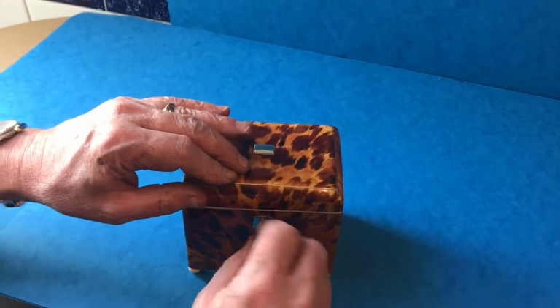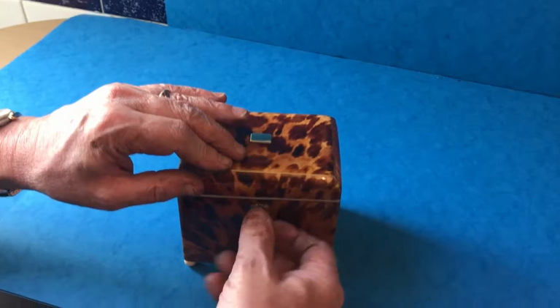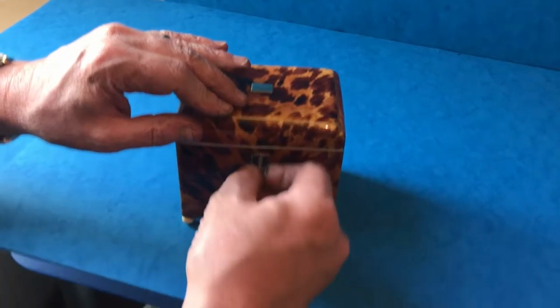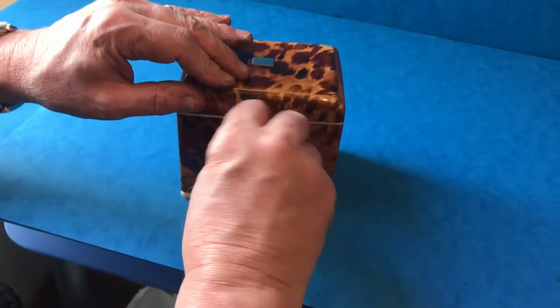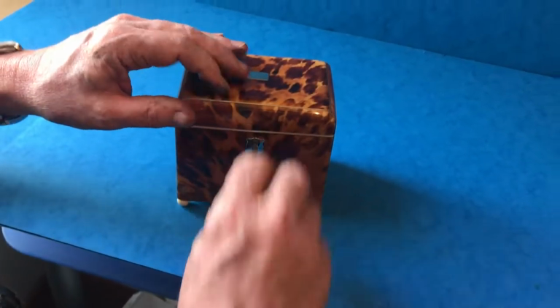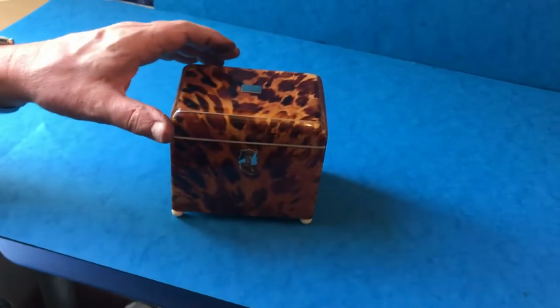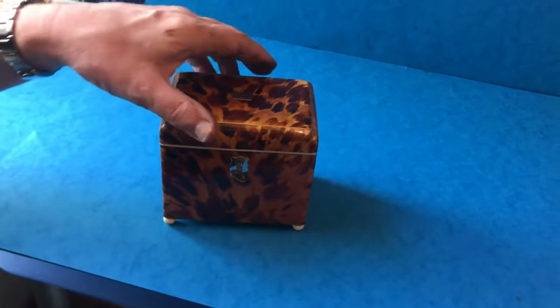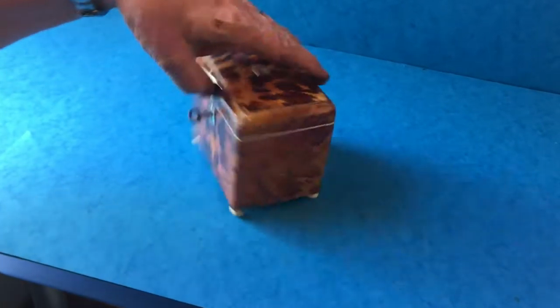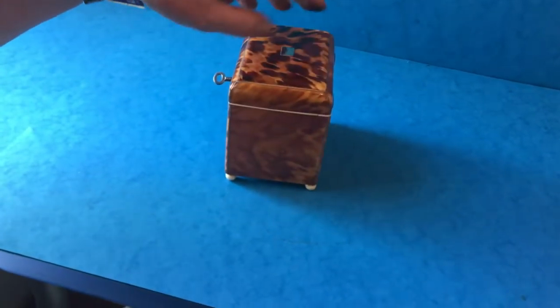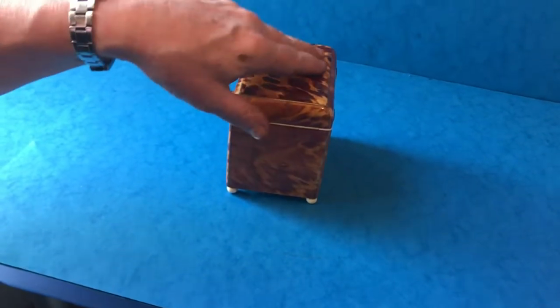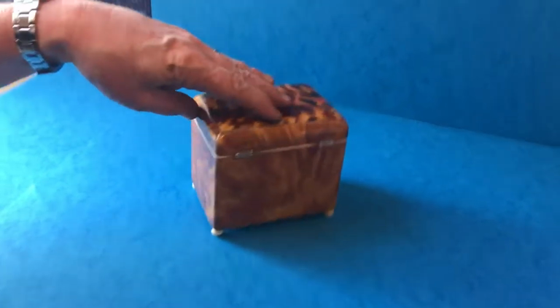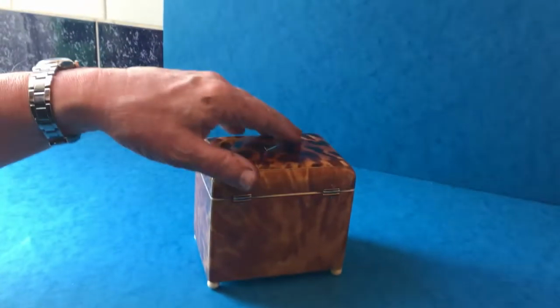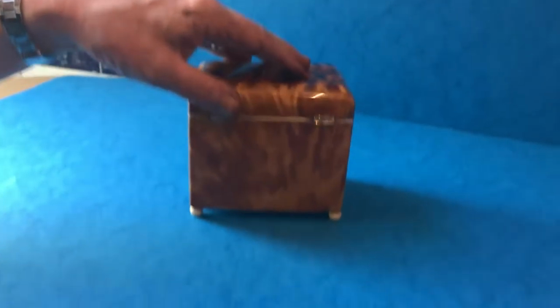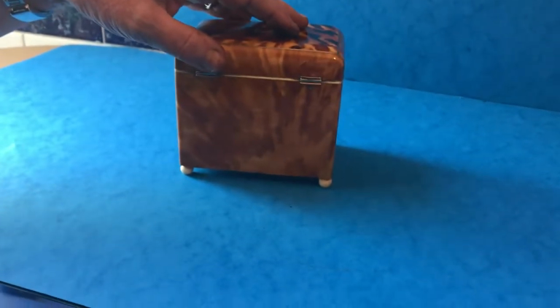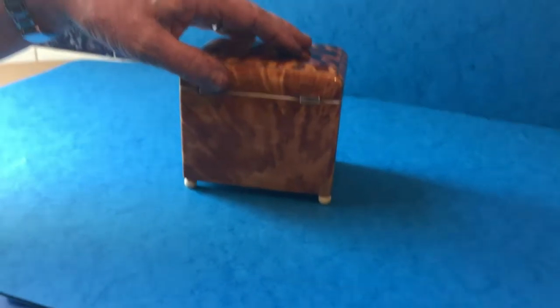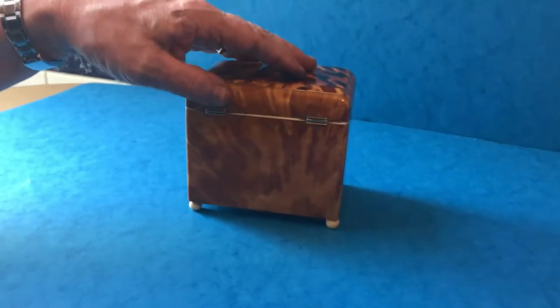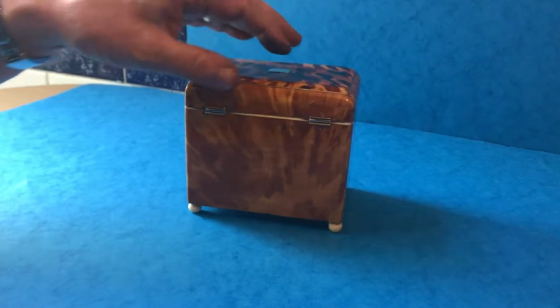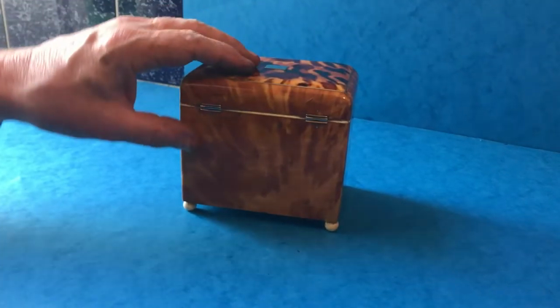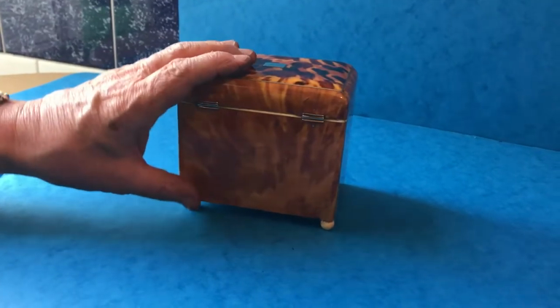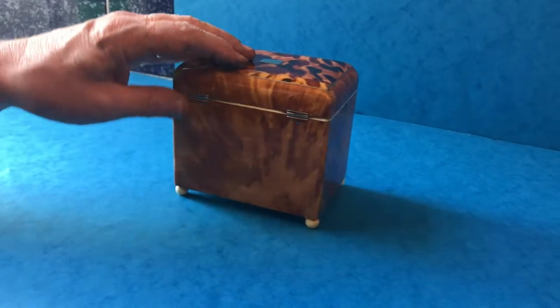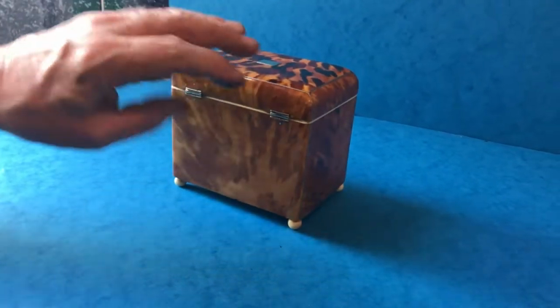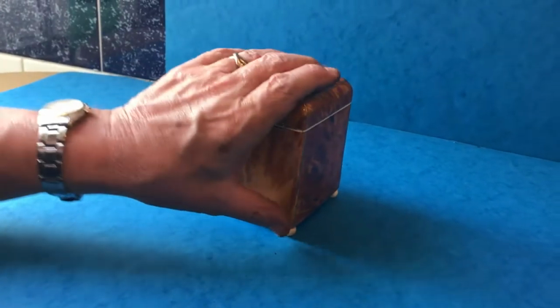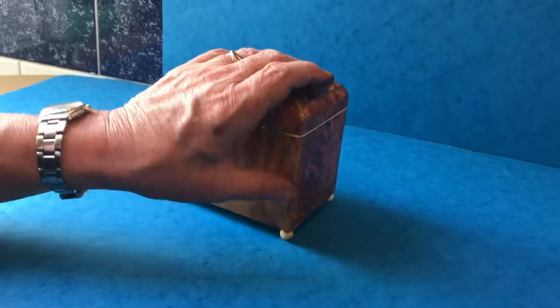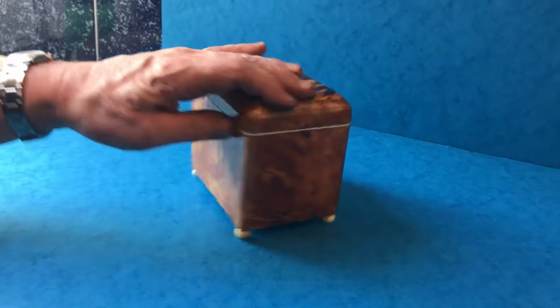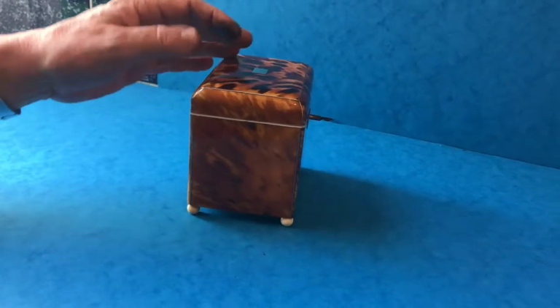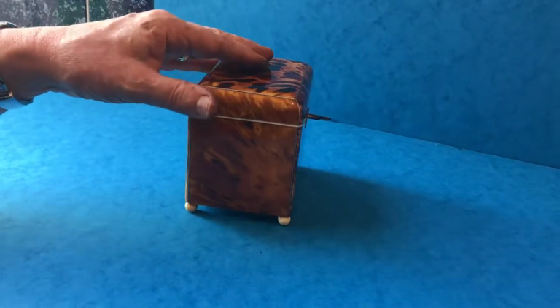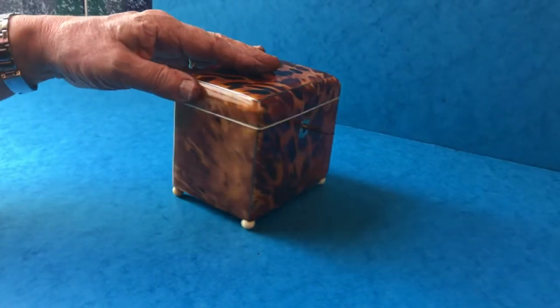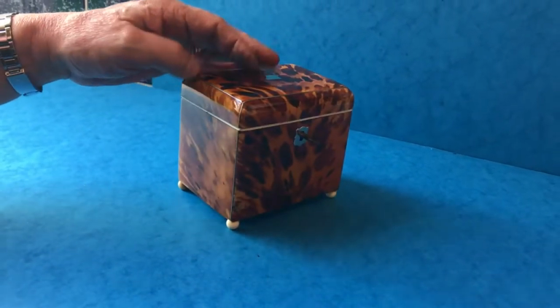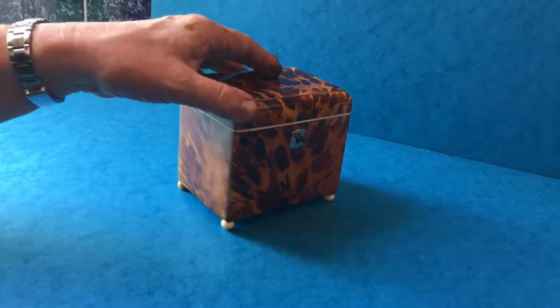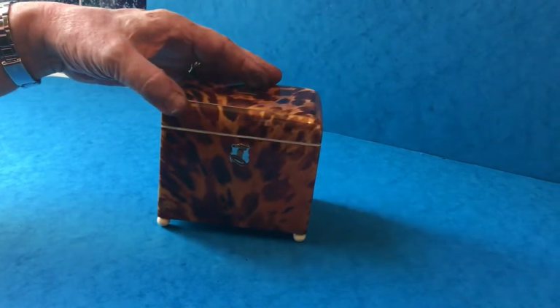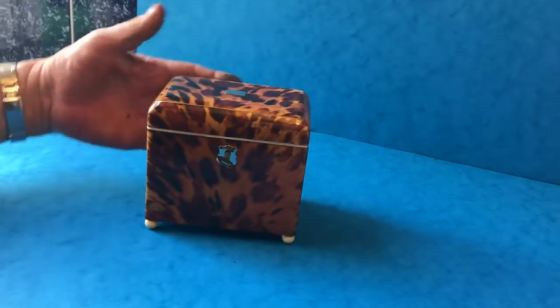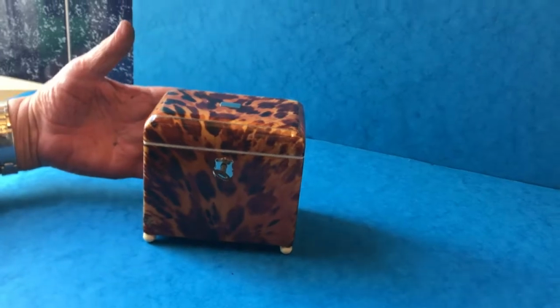You don't often find singles in tortoiseshell. This one's in lovely condition — there are one or two little repairs but it's in really good order.